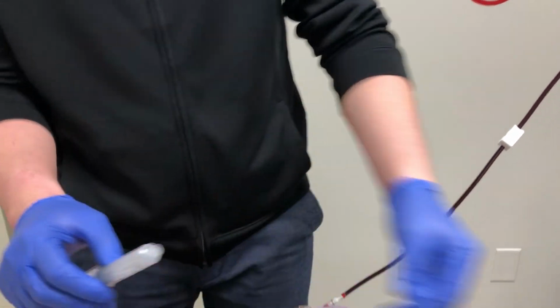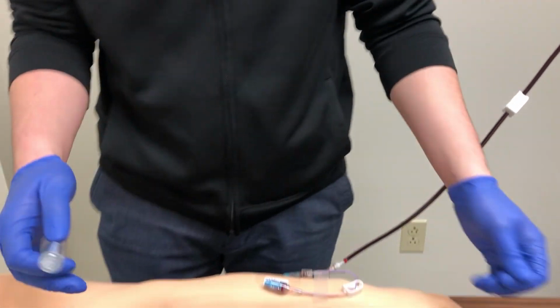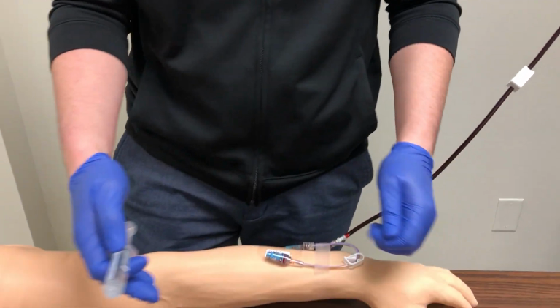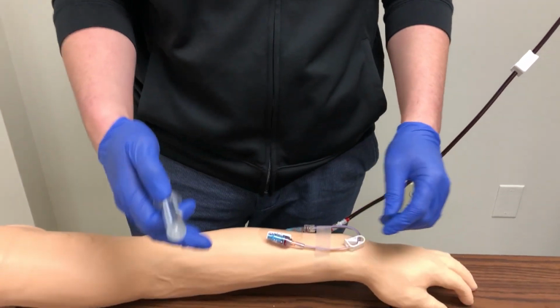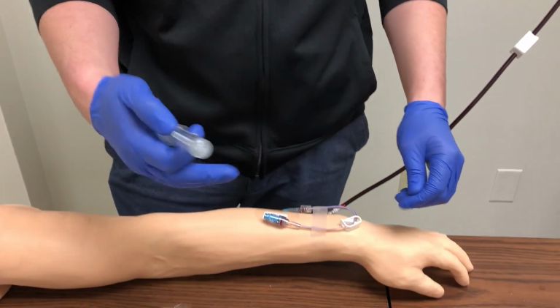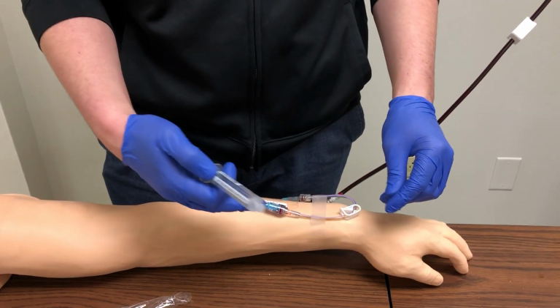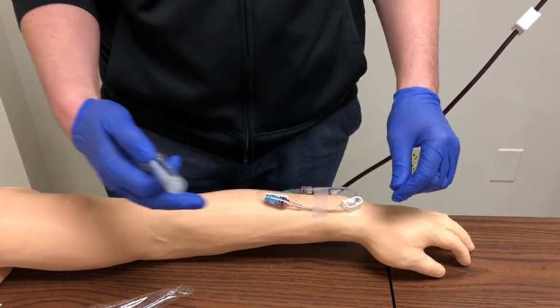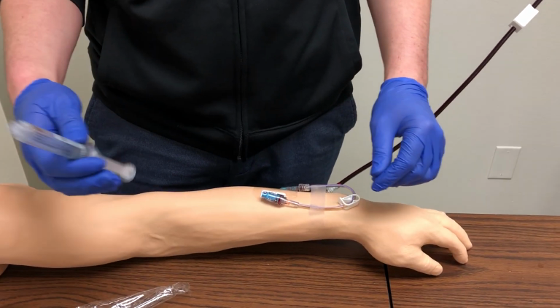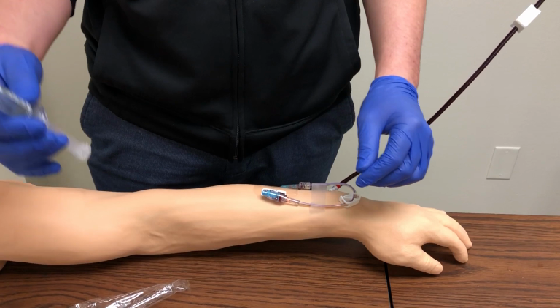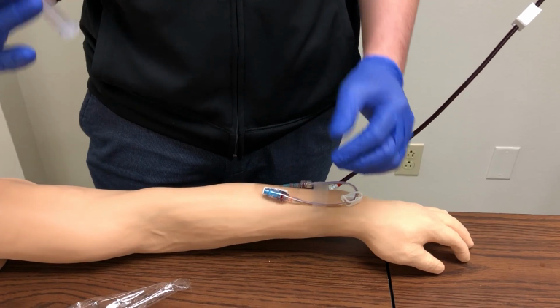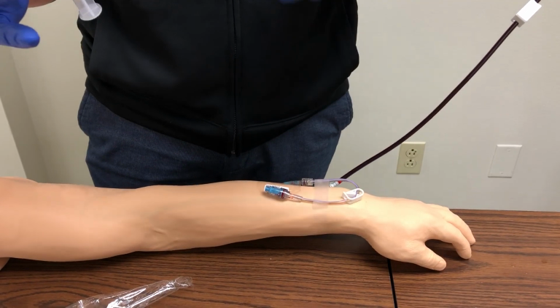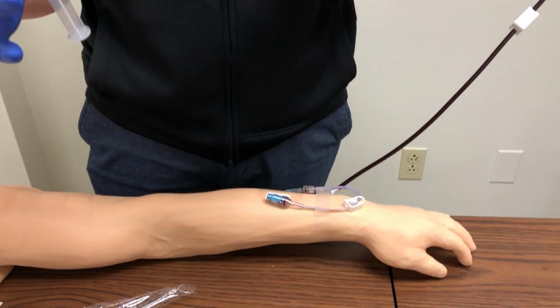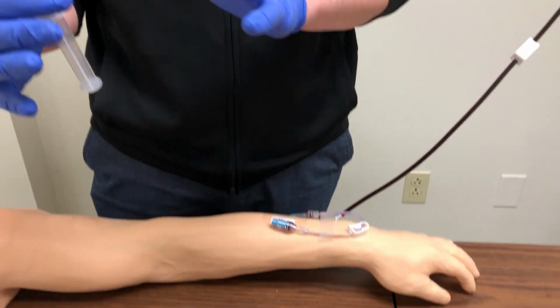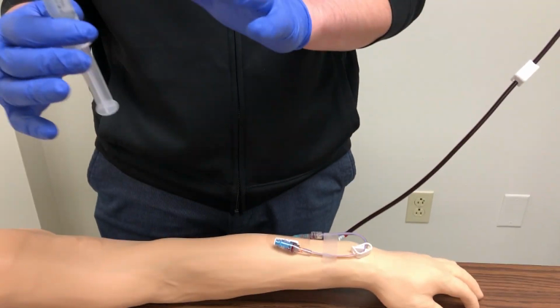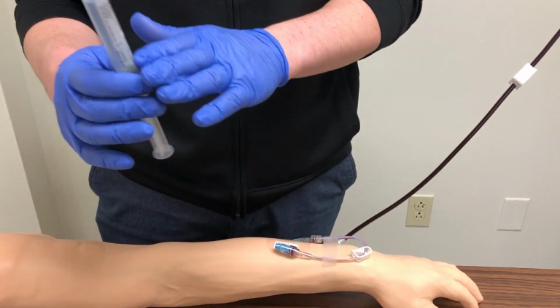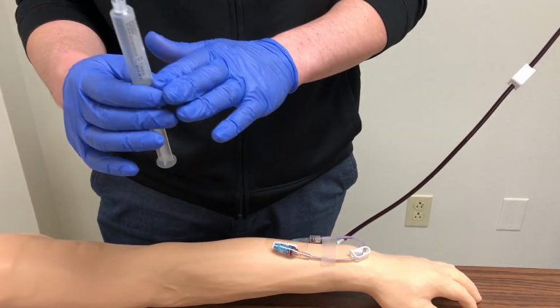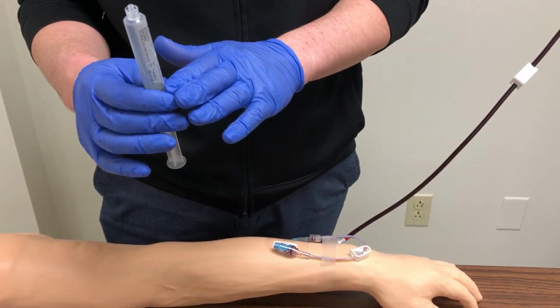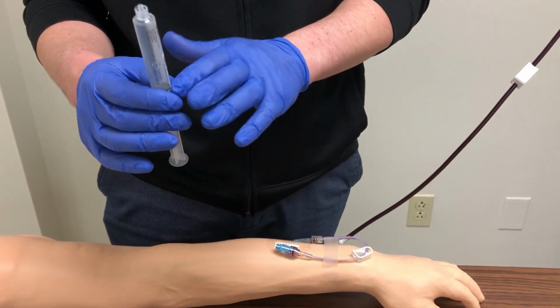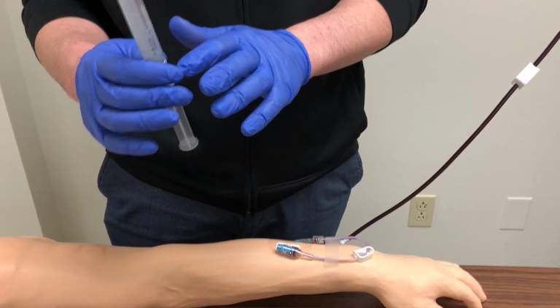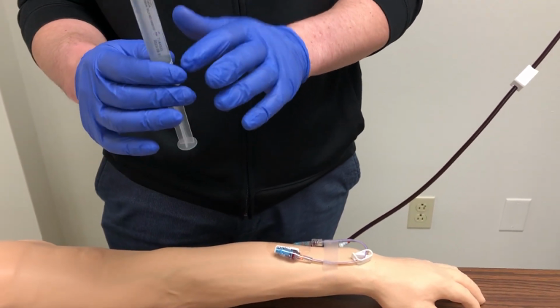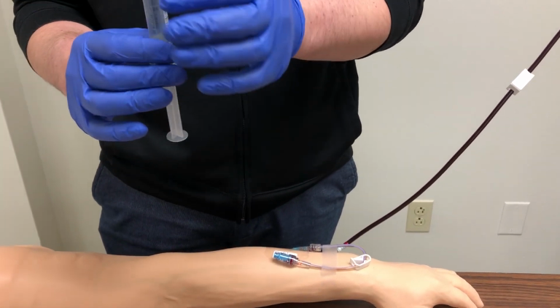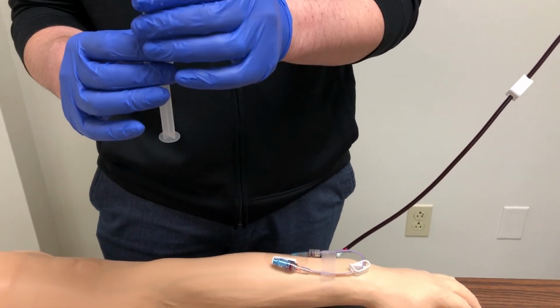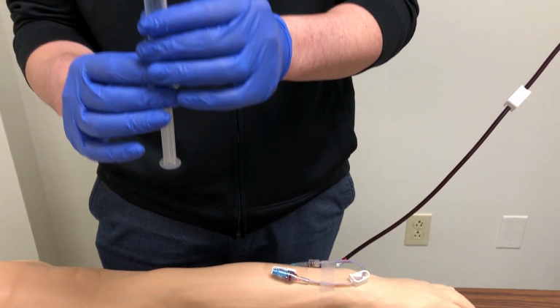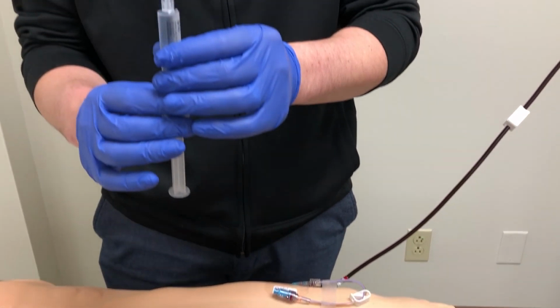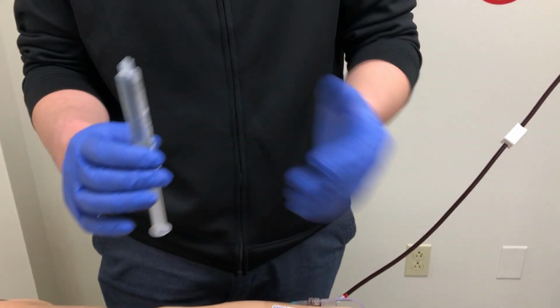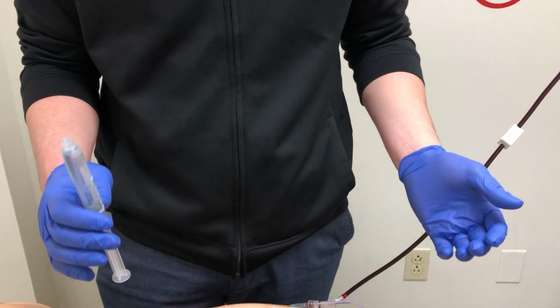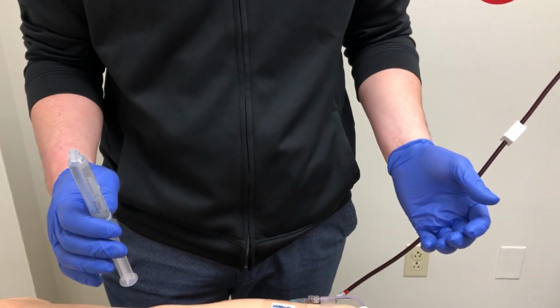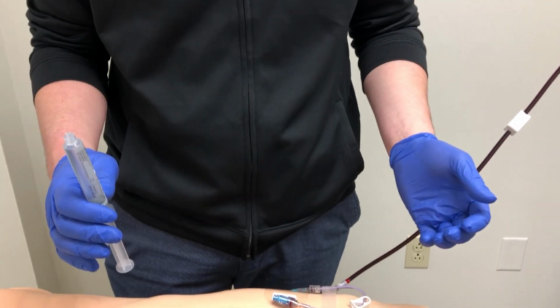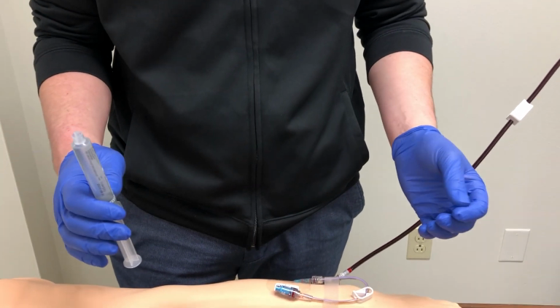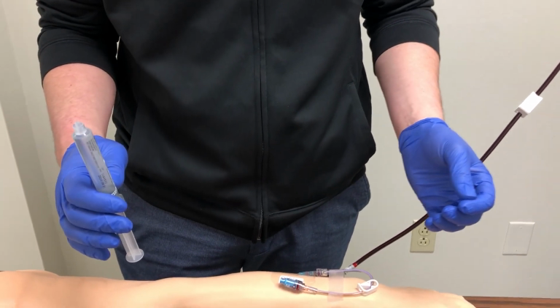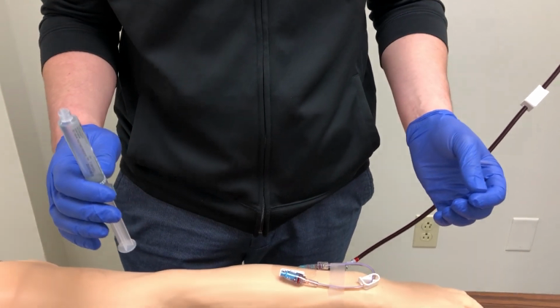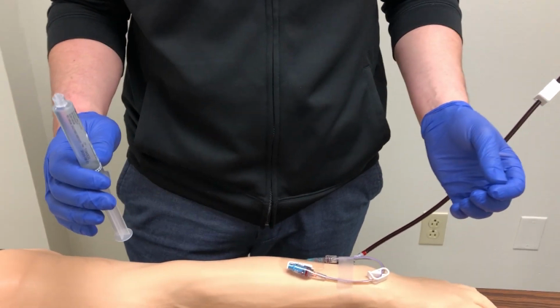So I've completed my alcohol swab for 15 seconds, confirmed I have my order, broken the seal, and ejected the air. Now I am ready to perform my saline flush.